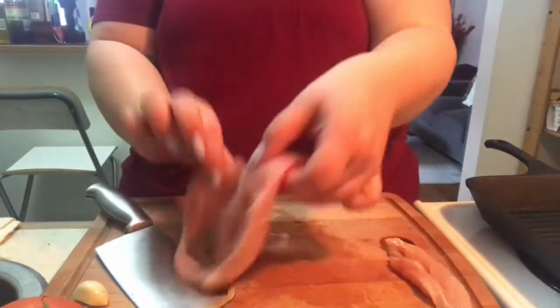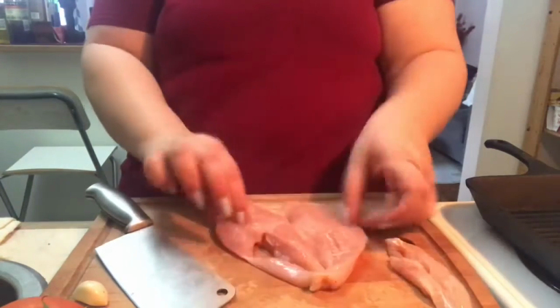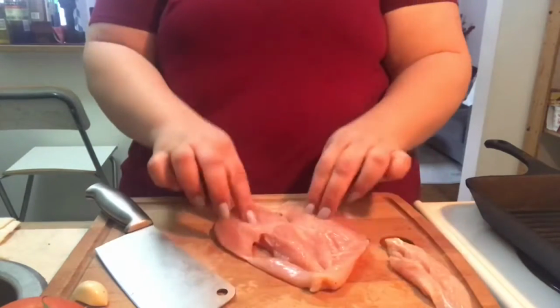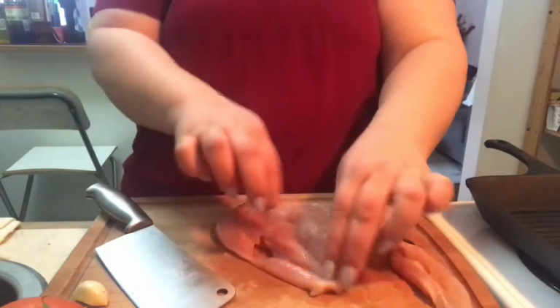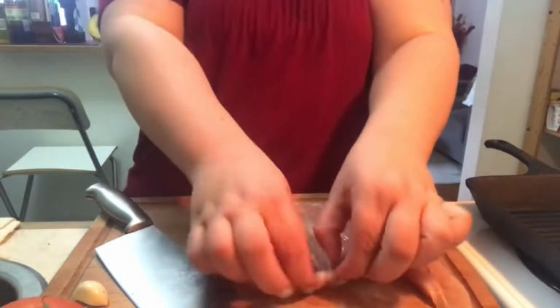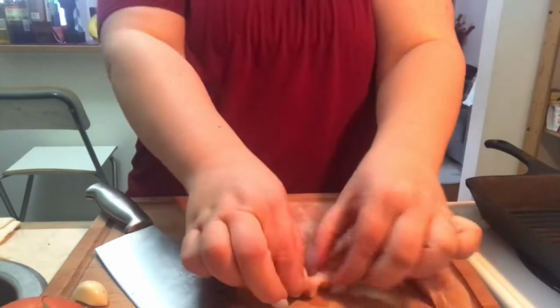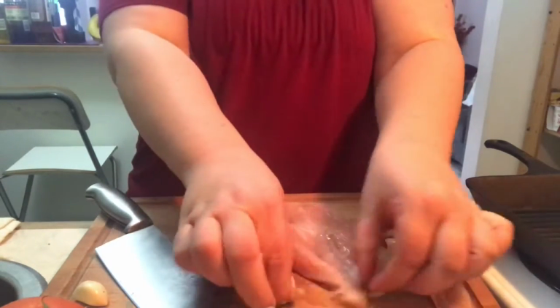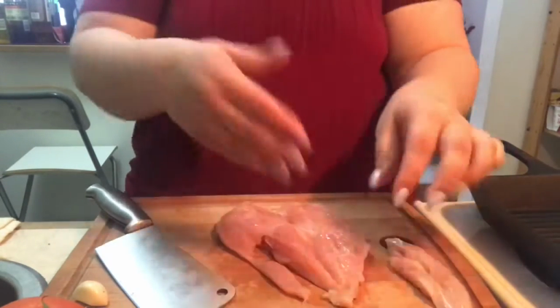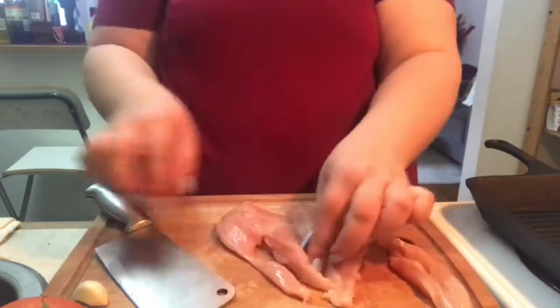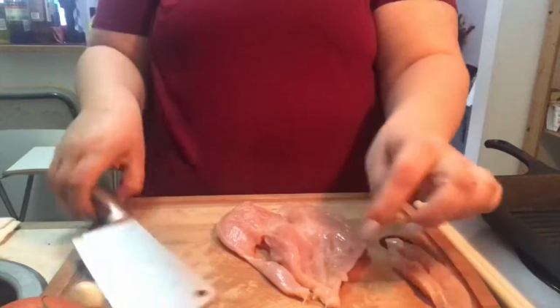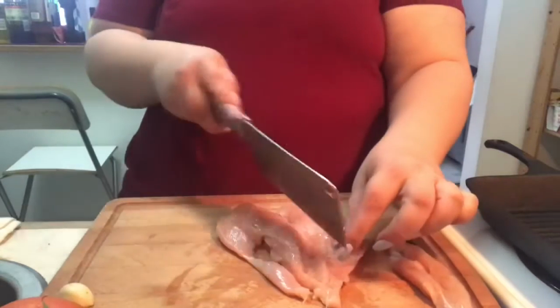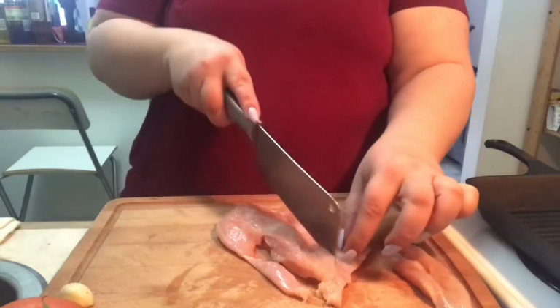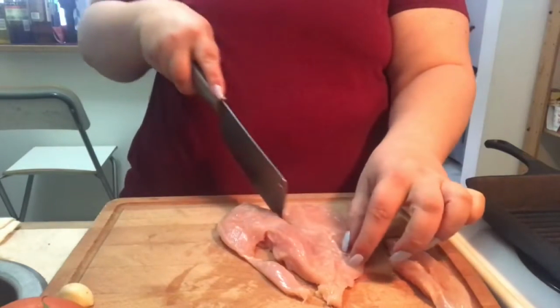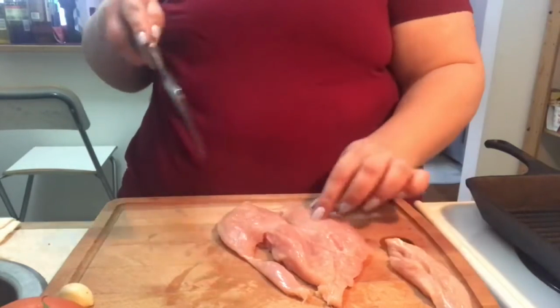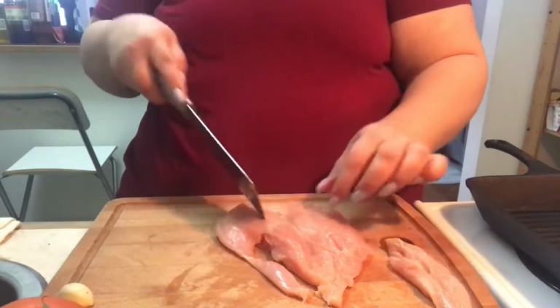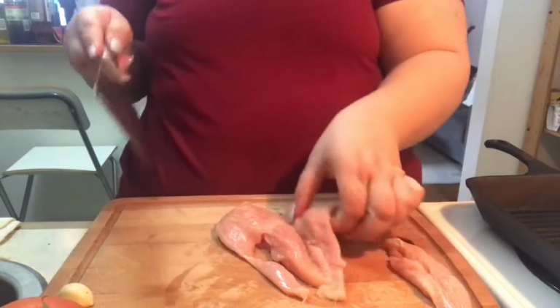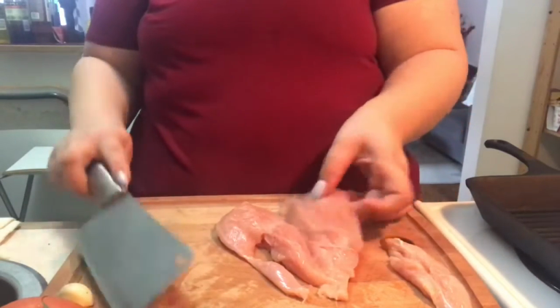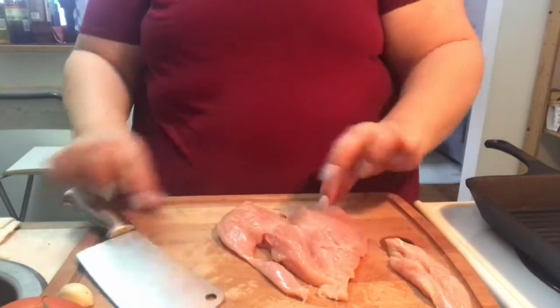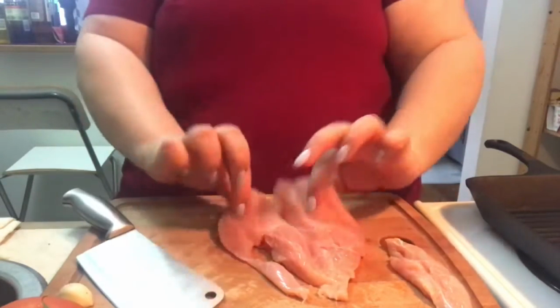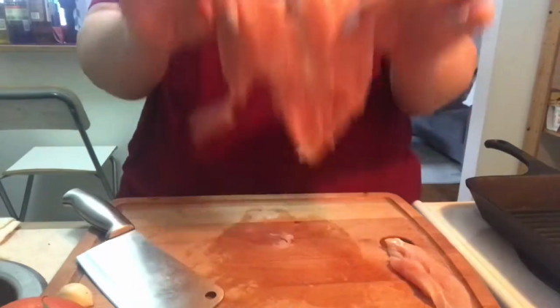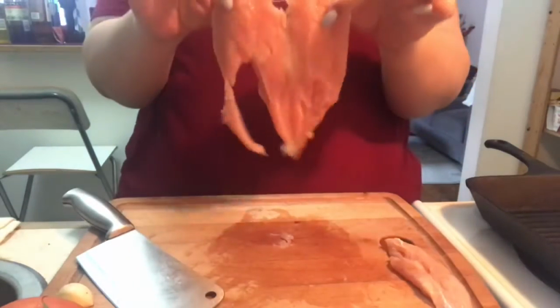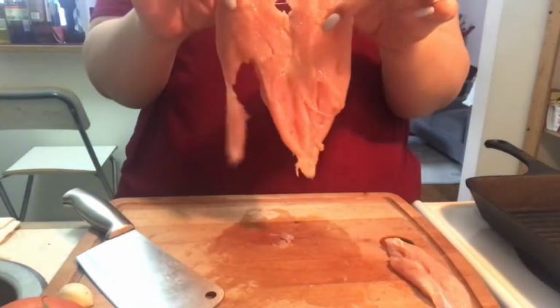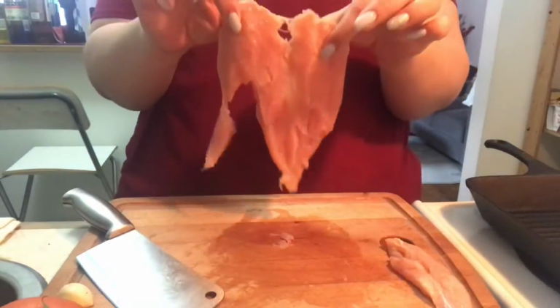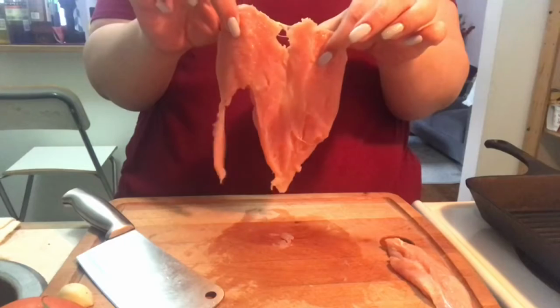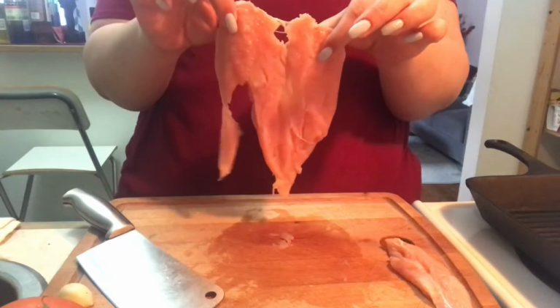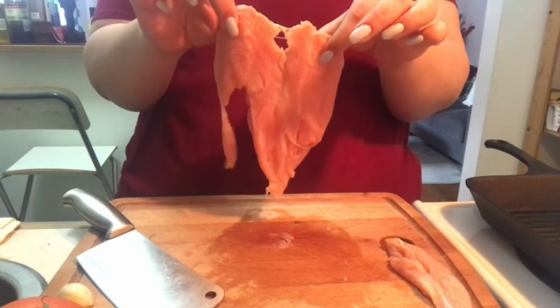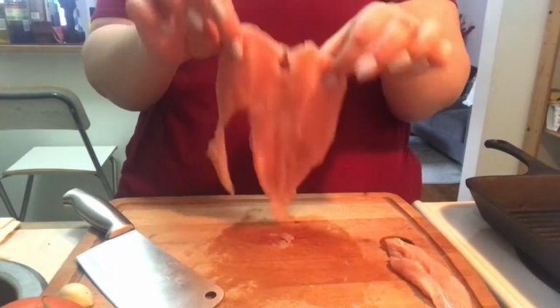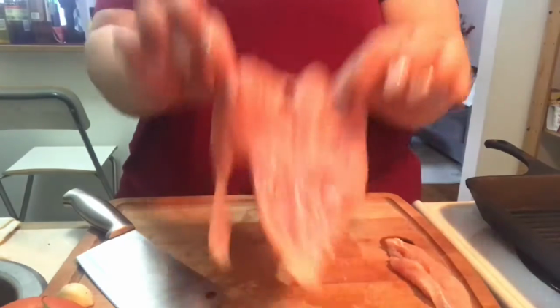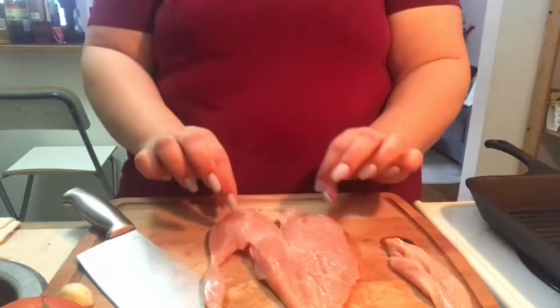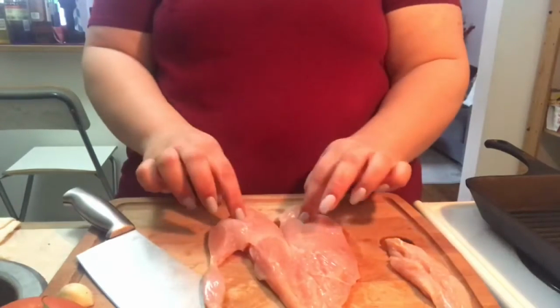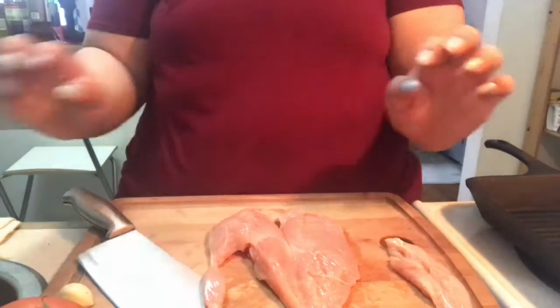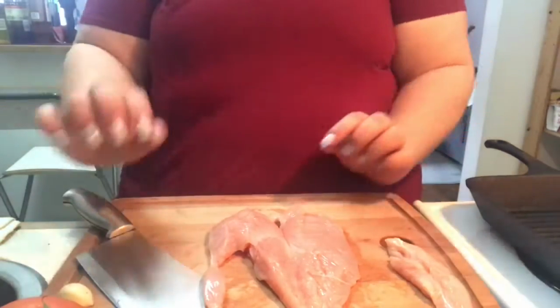And if you want, you can pound it, tenderize it more — totally up to you. But I'm going to leave it just as is. So I'm going to cut about four of these, butterfly them, and then I'll show you guys the marinade.